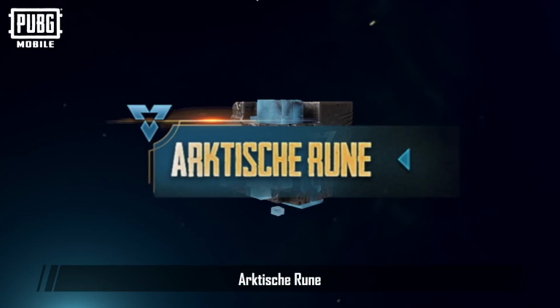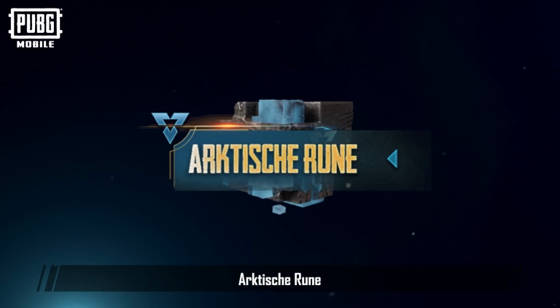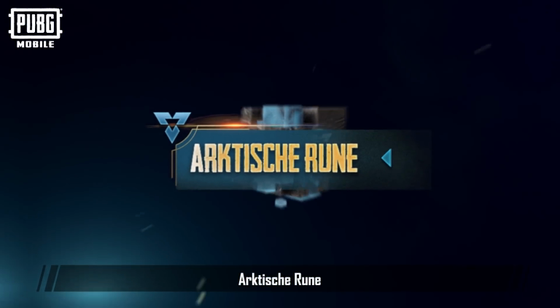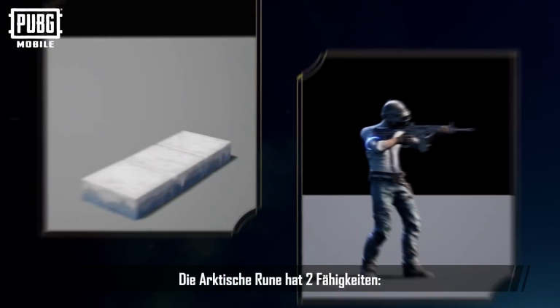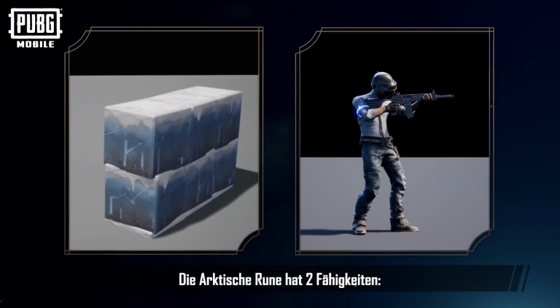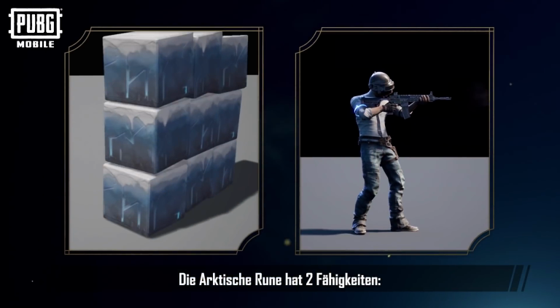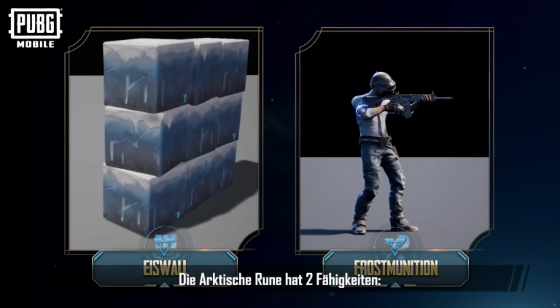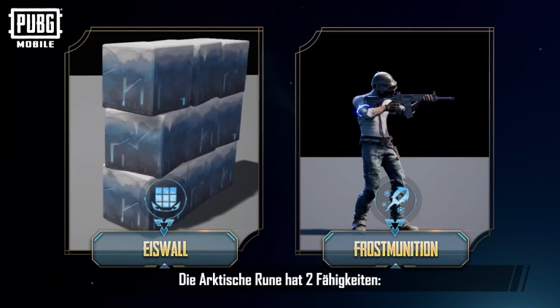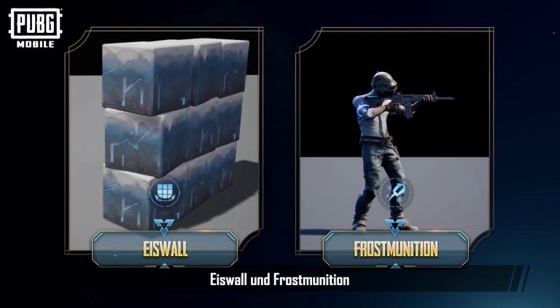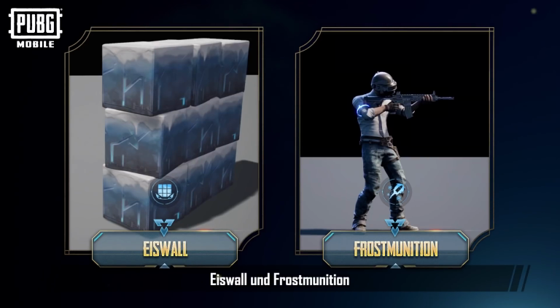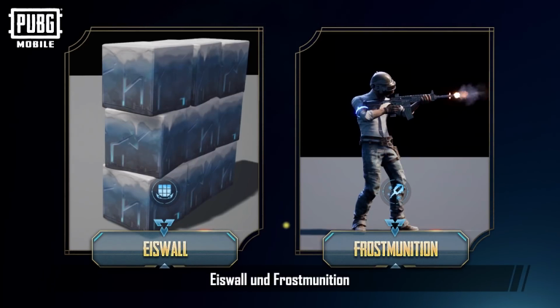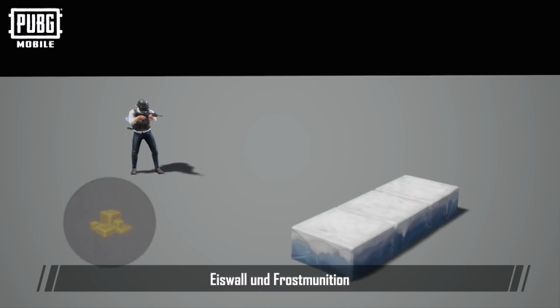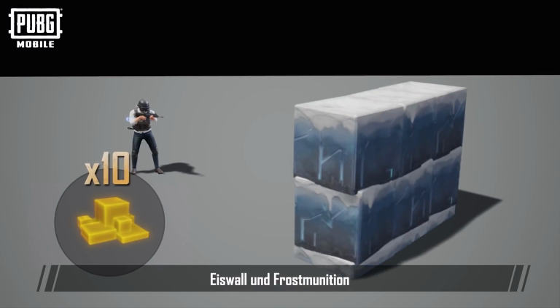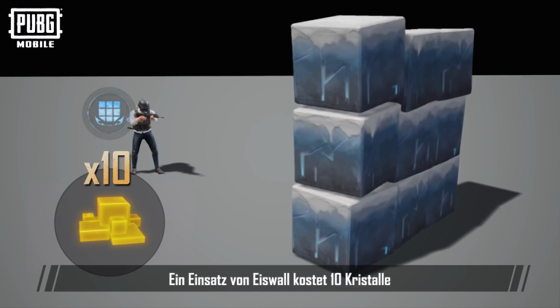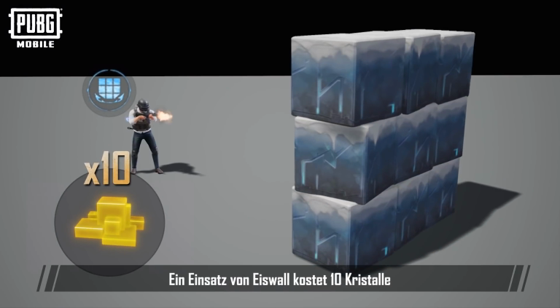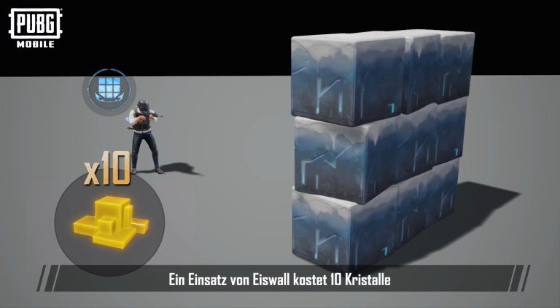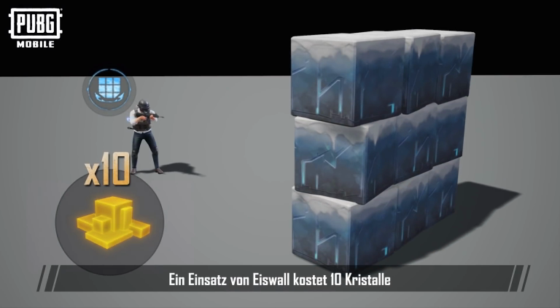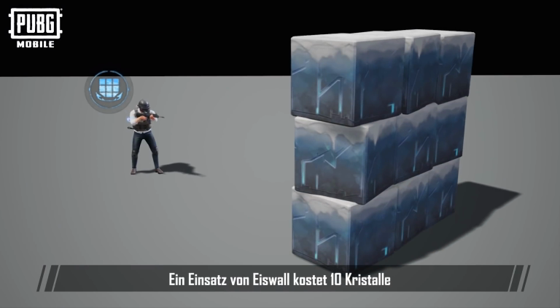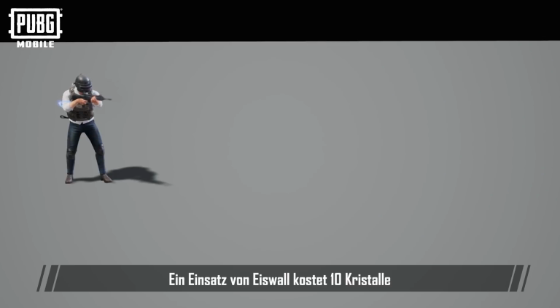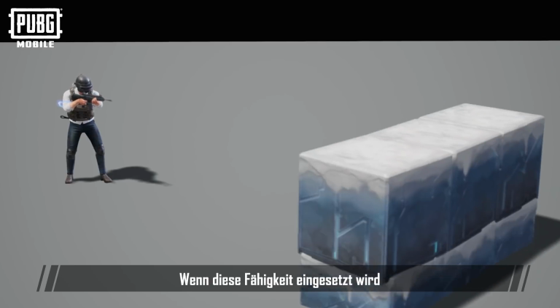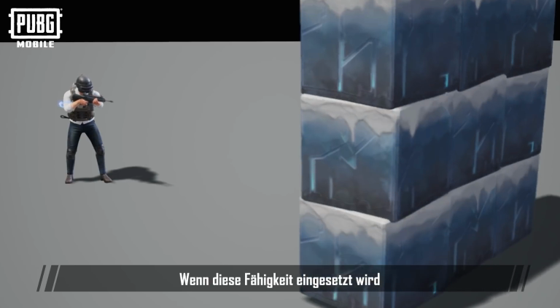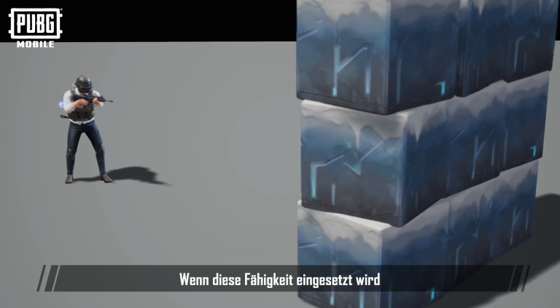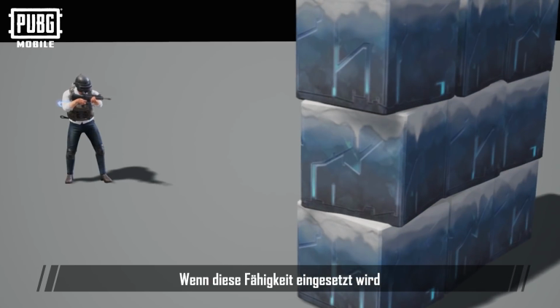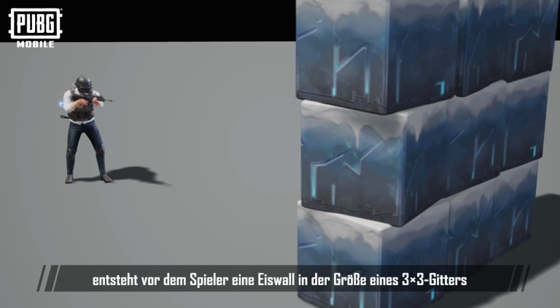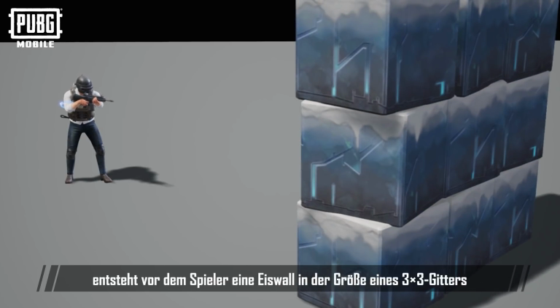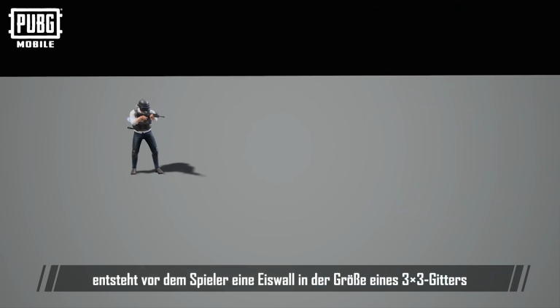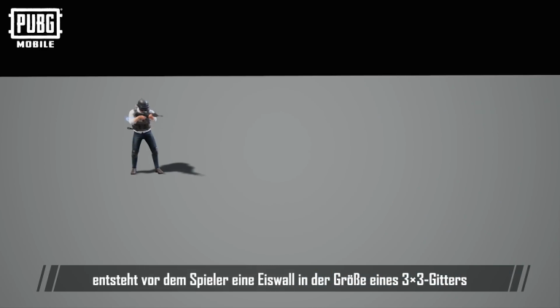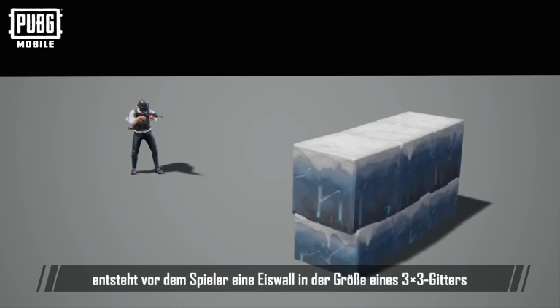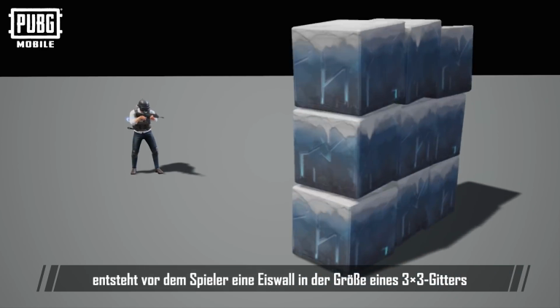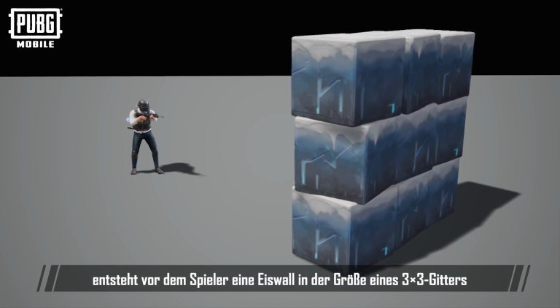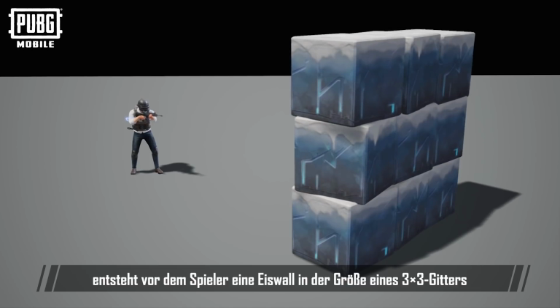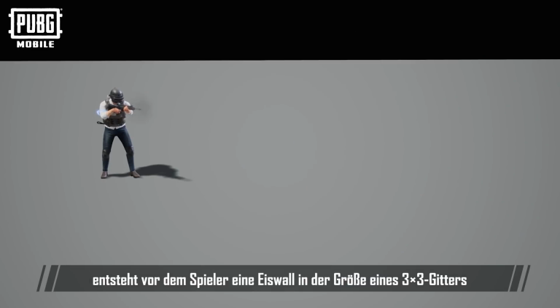The Arctic Rune has two abilities: Ice Wall and Freezing Ammo. It costs 10 crystals to use Ice Wall. When this ability is used, a 3x3 grid-sized Ice Wall is created in front of the player.